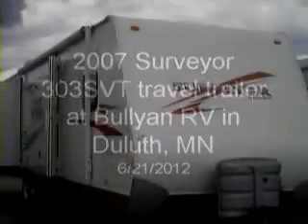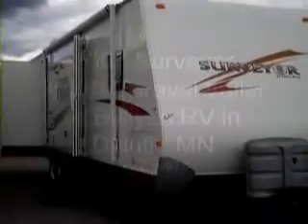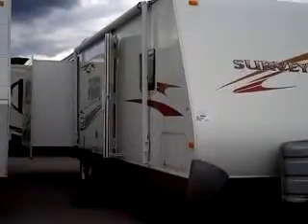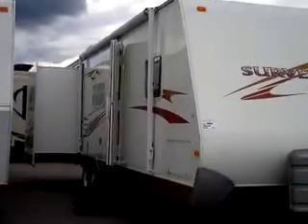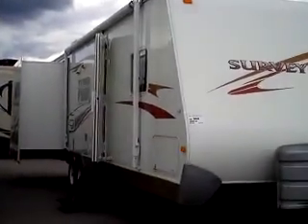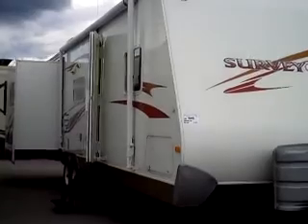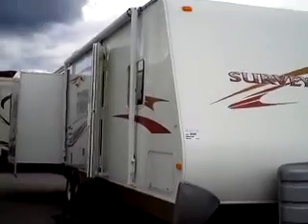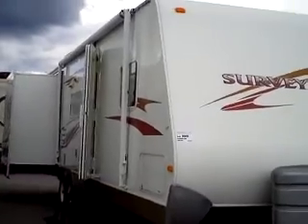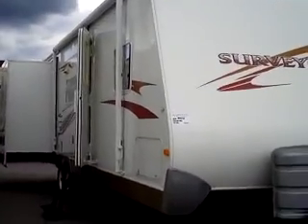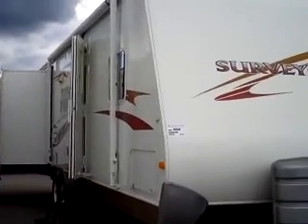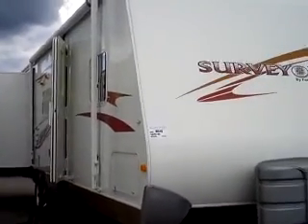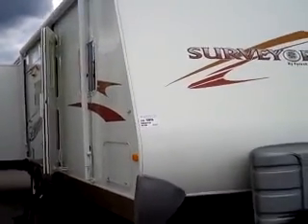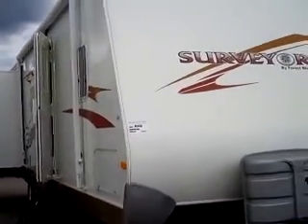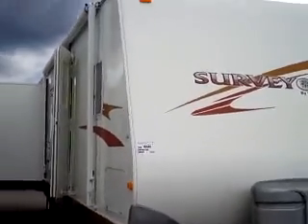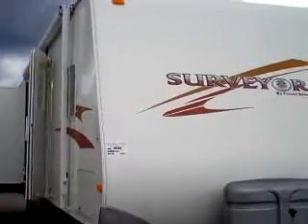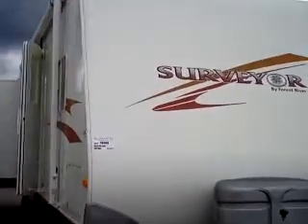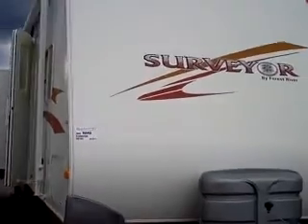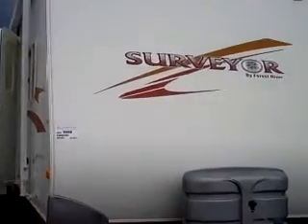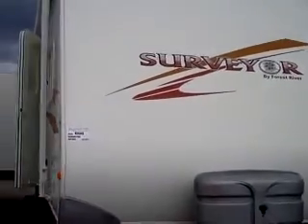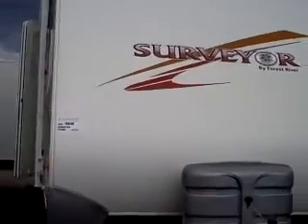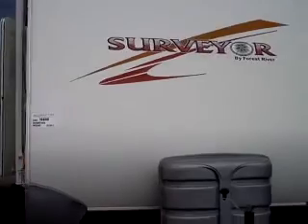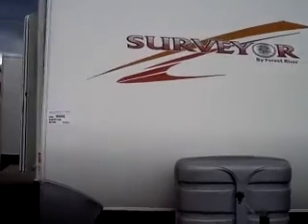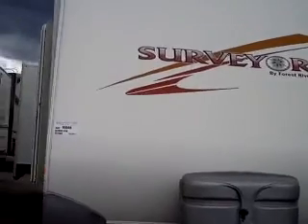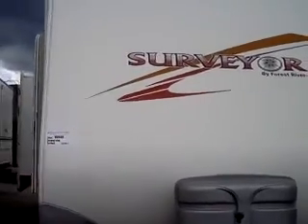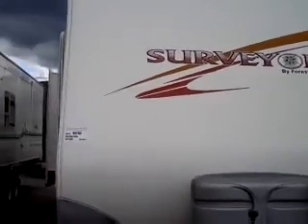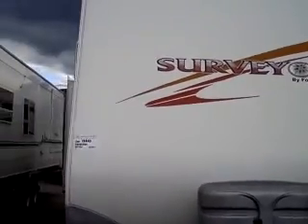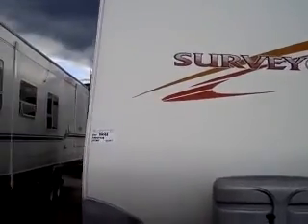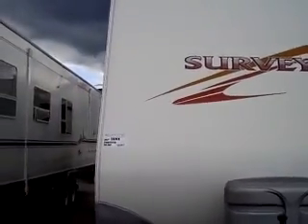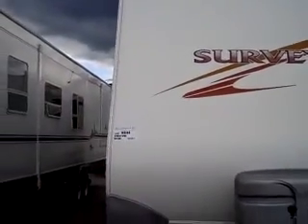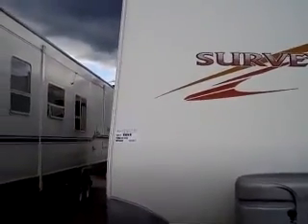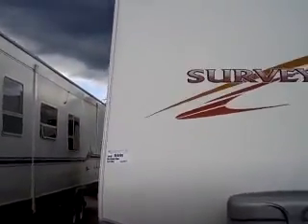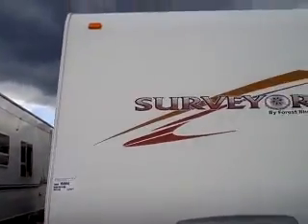Hello, my name is Andy Johnson. I'm at Bullion RV in Duluth, Minnesota. Today I'd like to take a little bit of time and show you our 2007 Surveyor SVT-303.